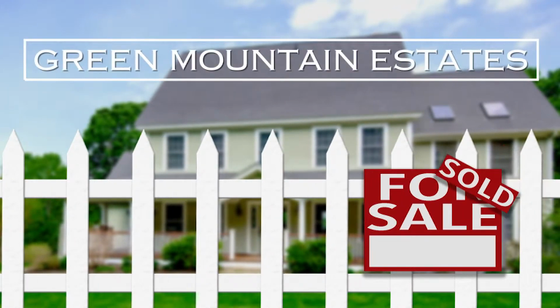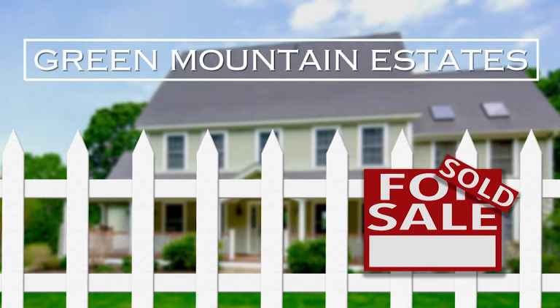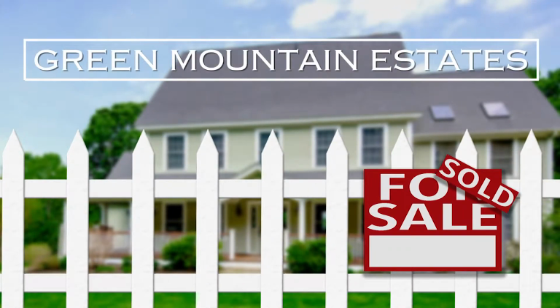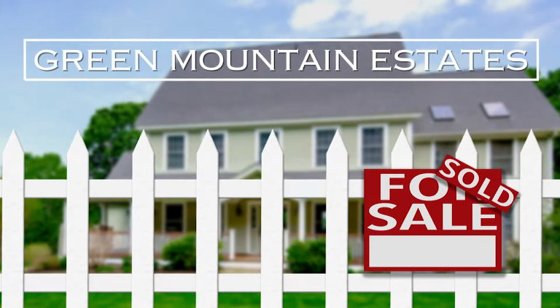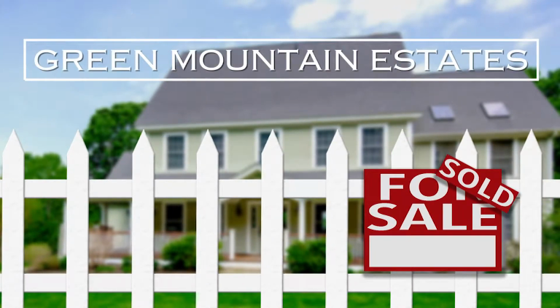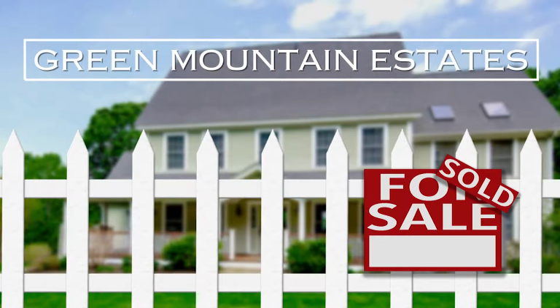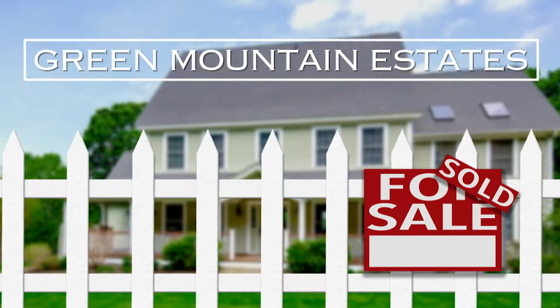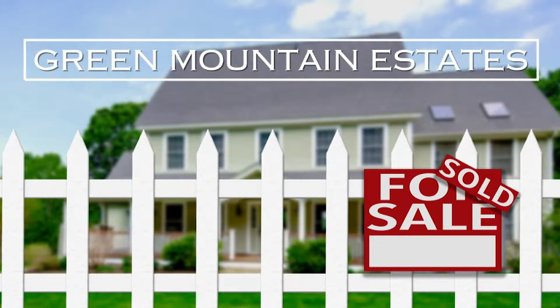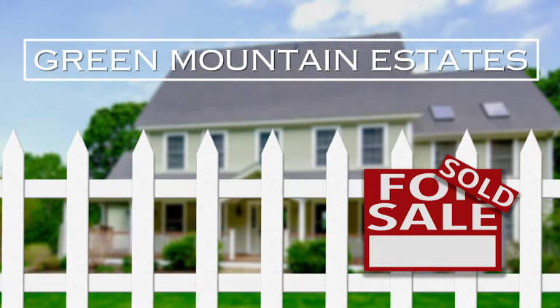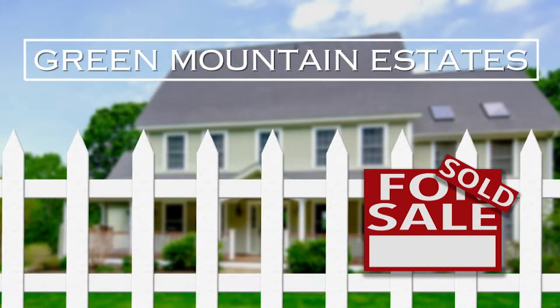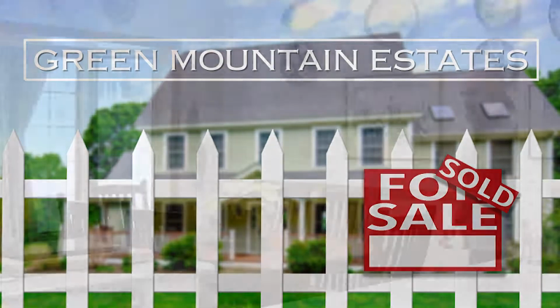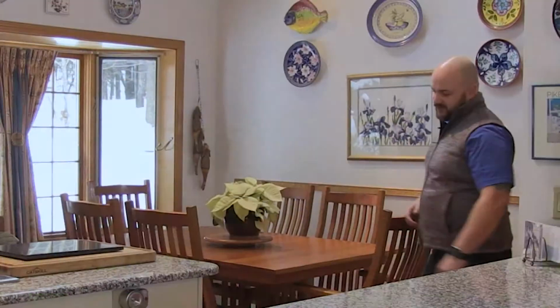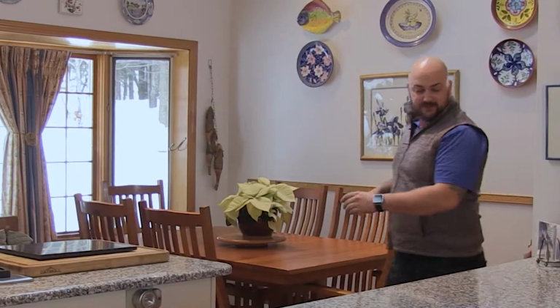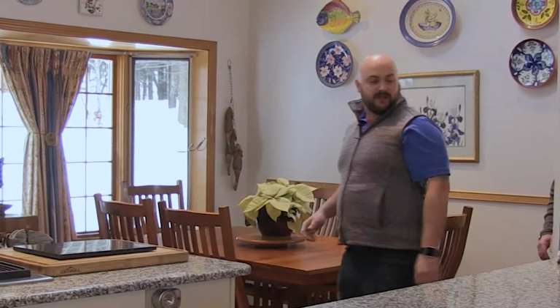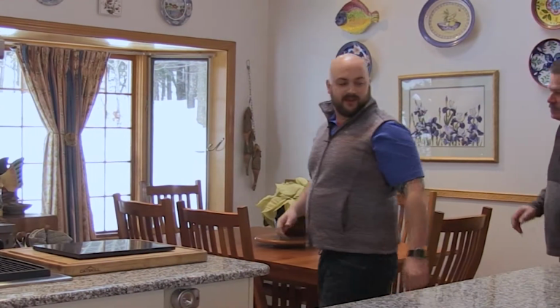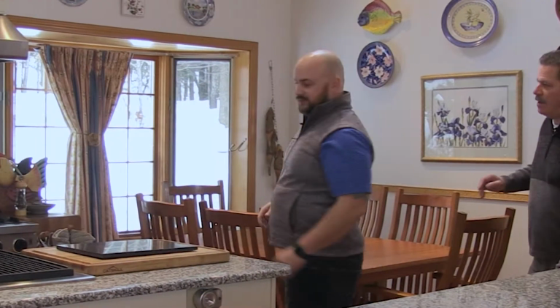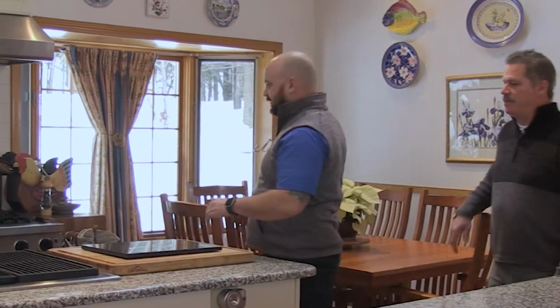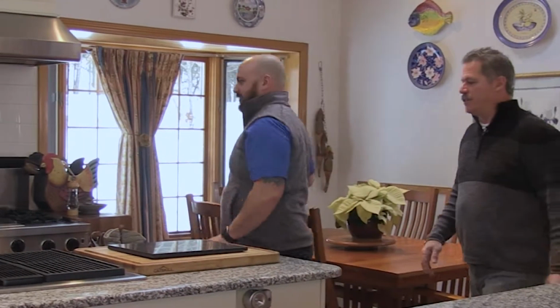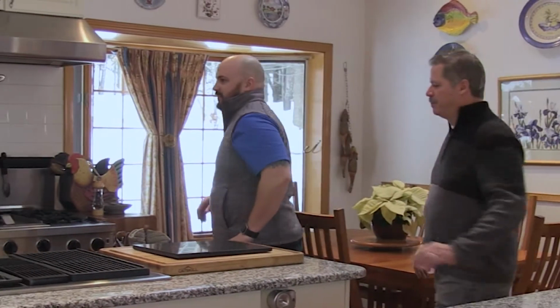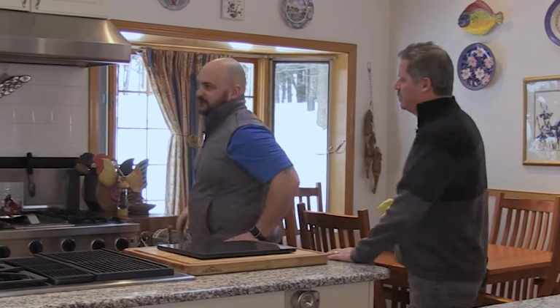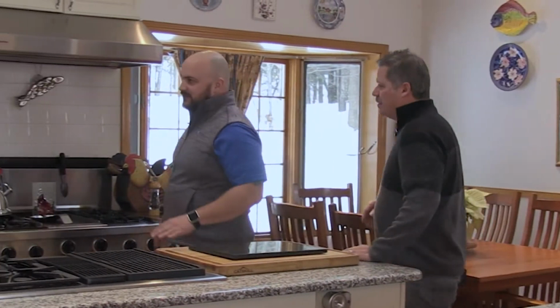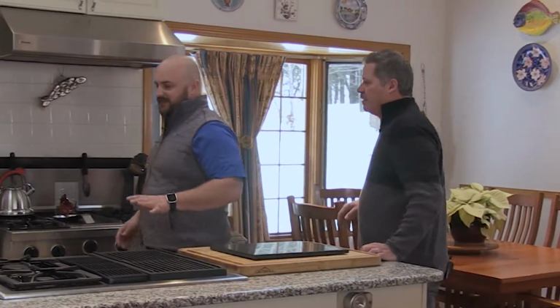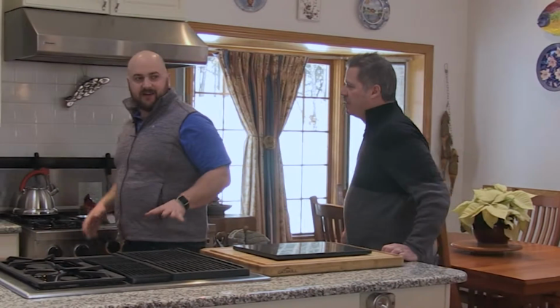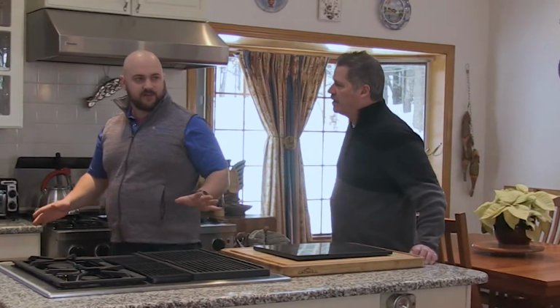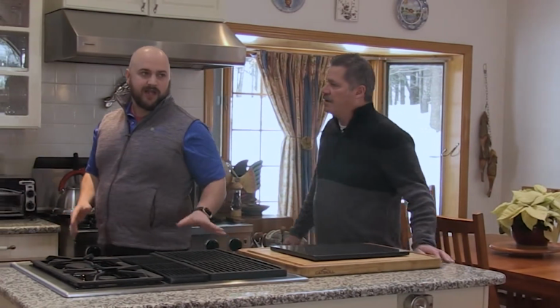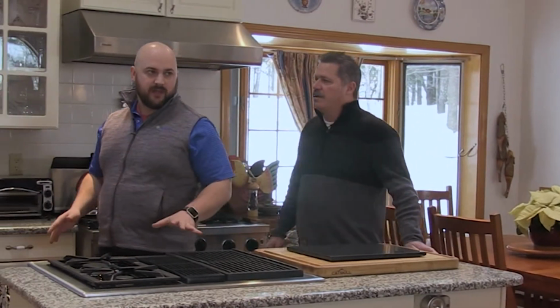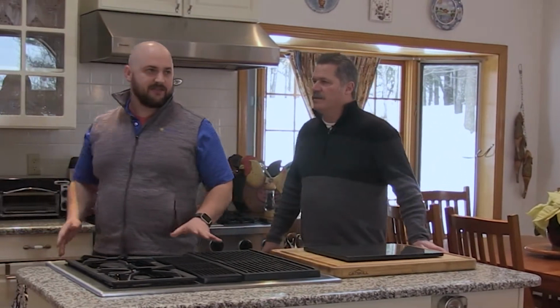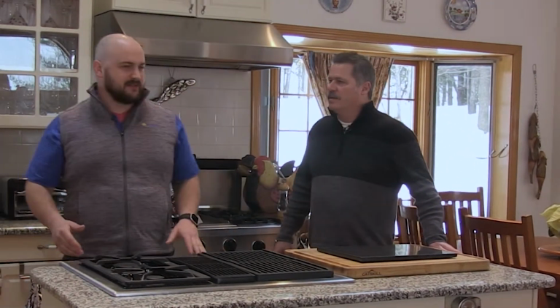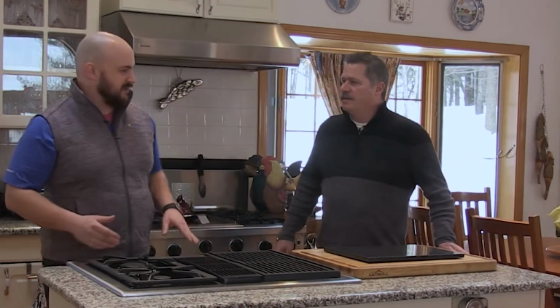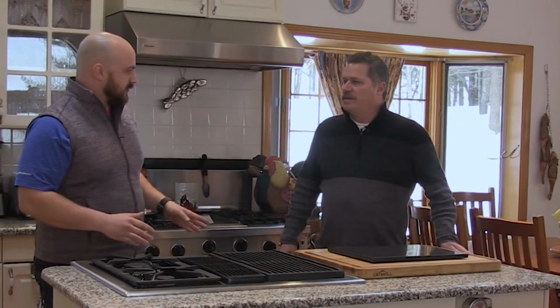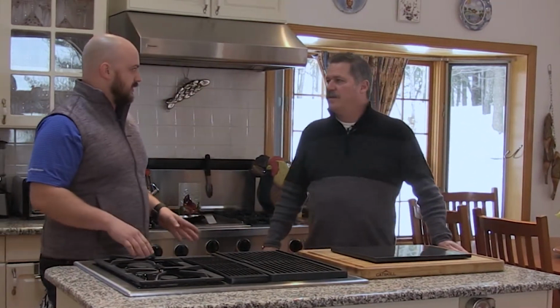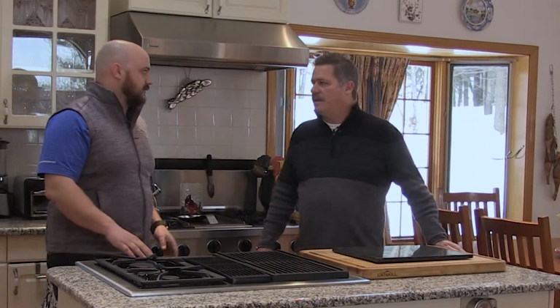Rich, thanks for showing me the other house. Oh, my pleasure. This place seems like it's got a nice quiet location. It's East Dover, right? Yep.